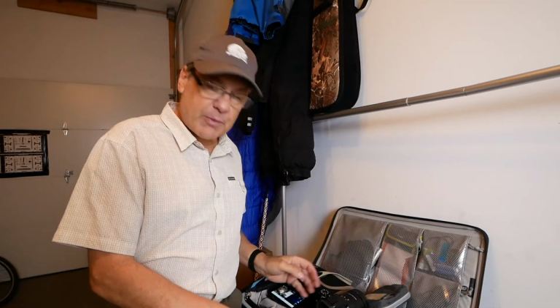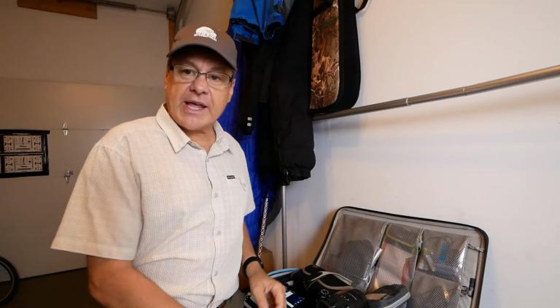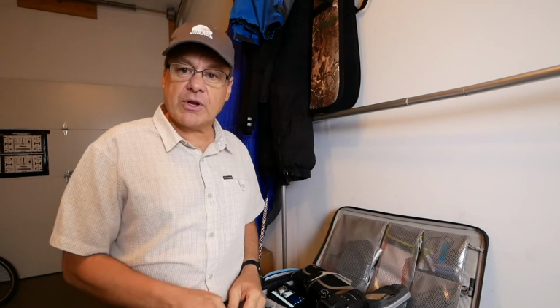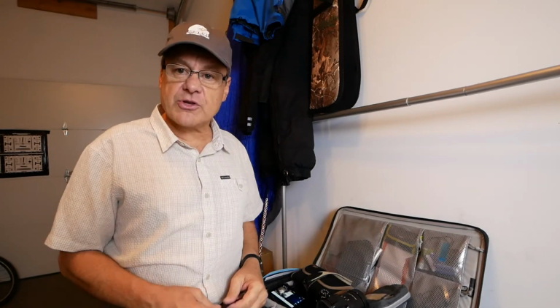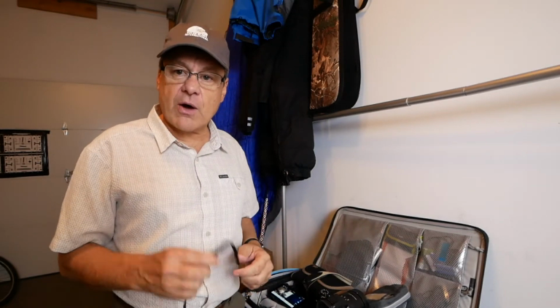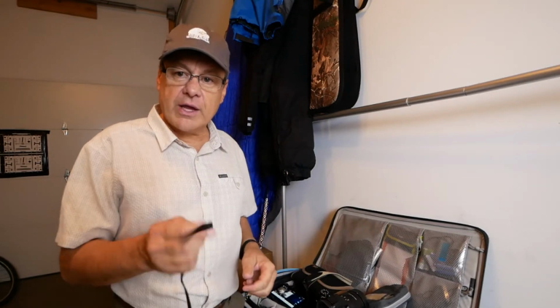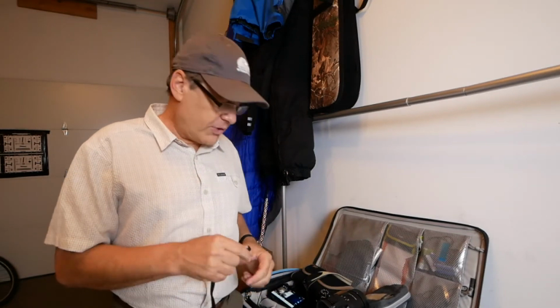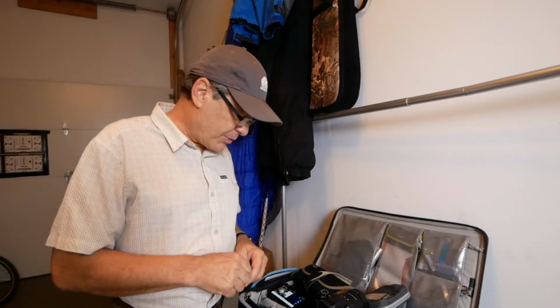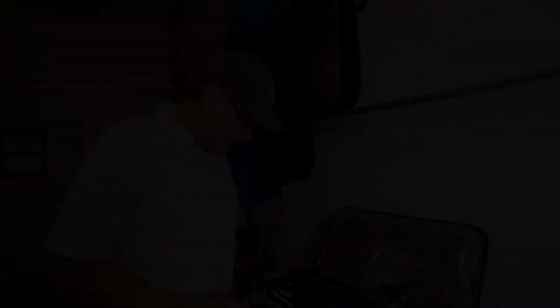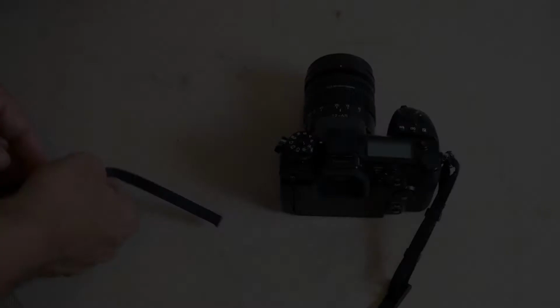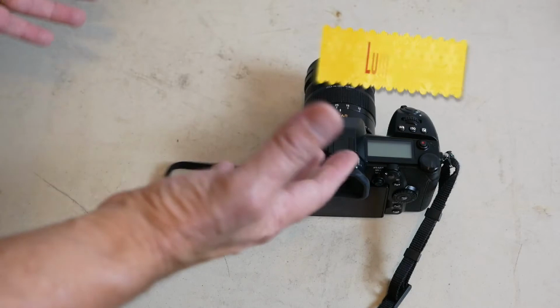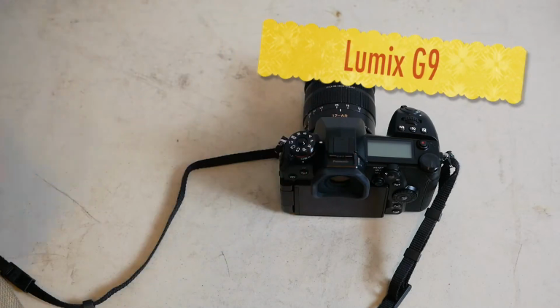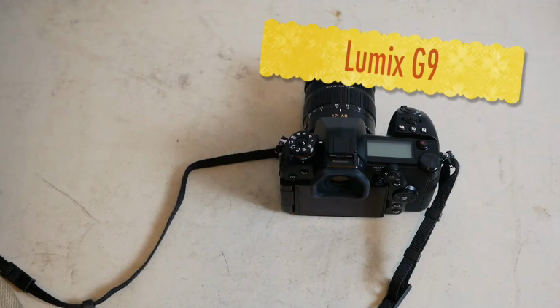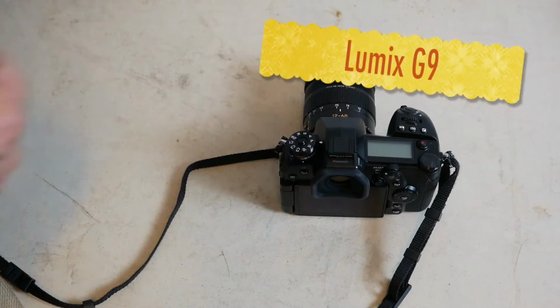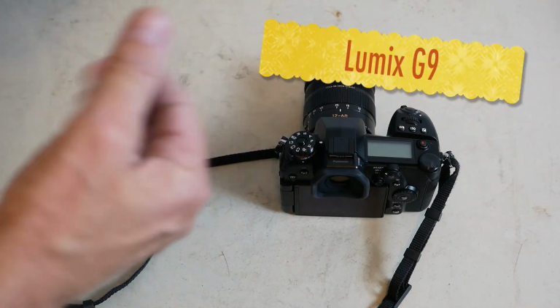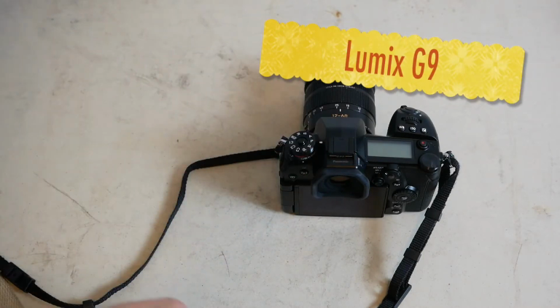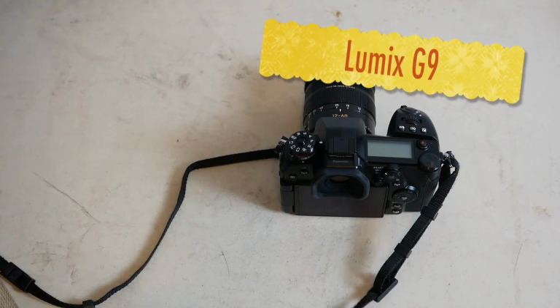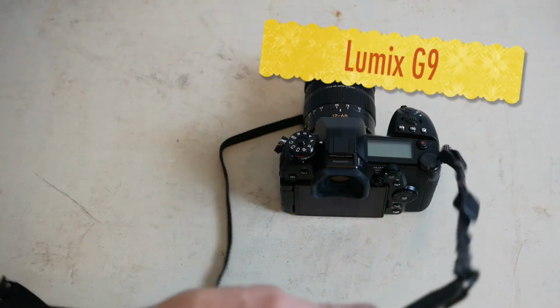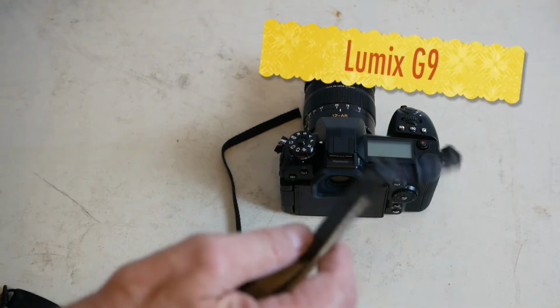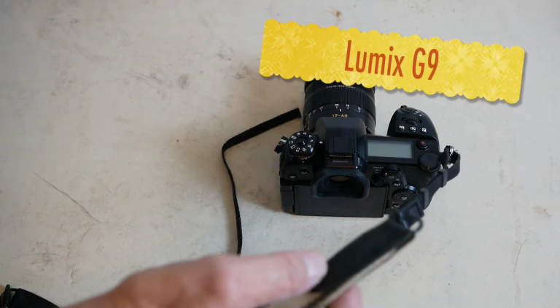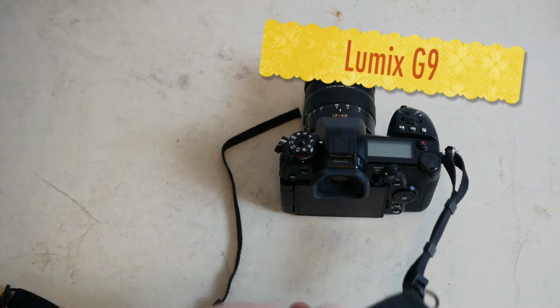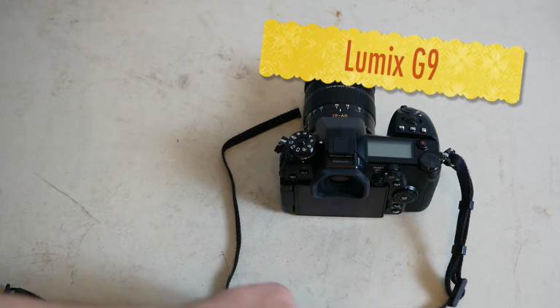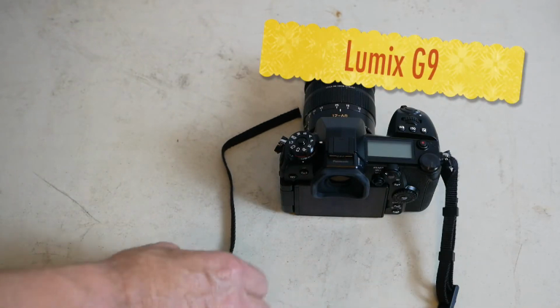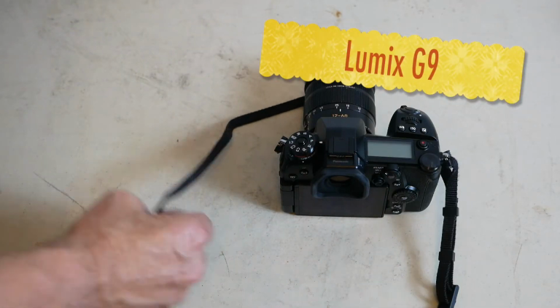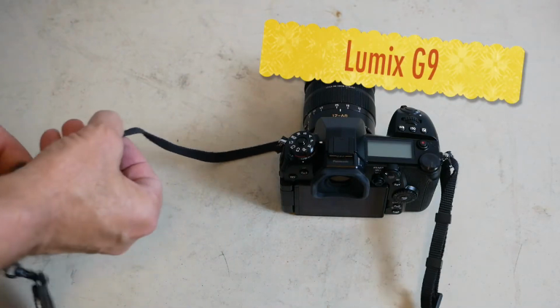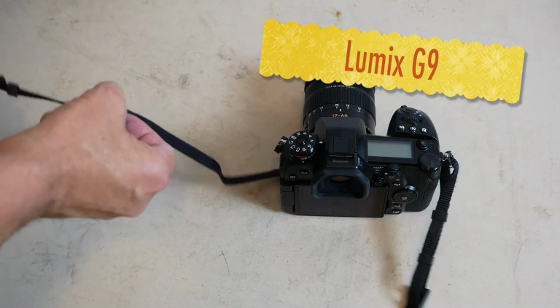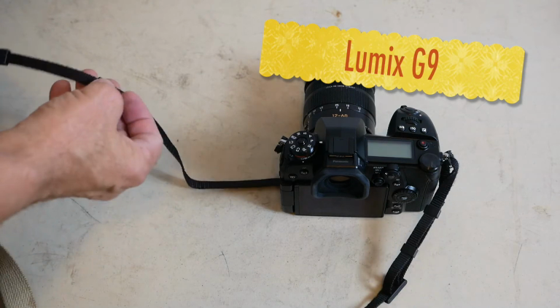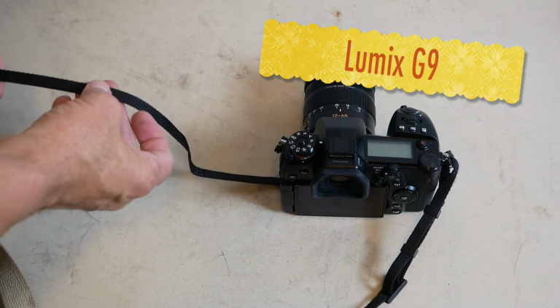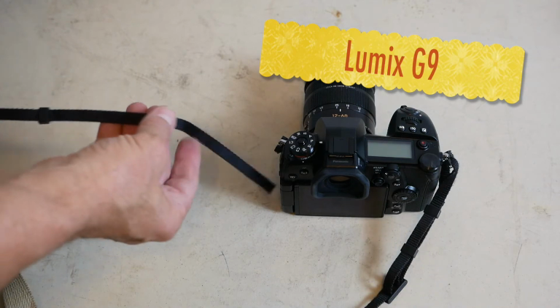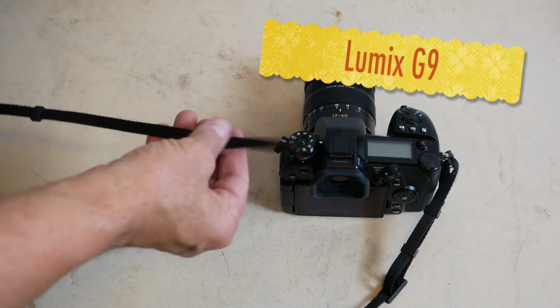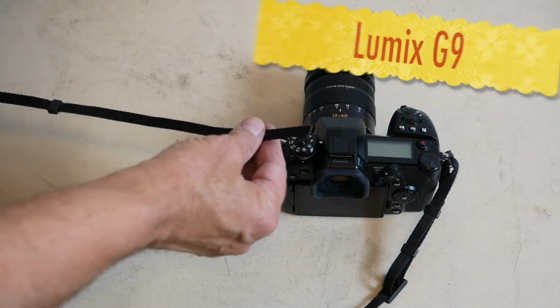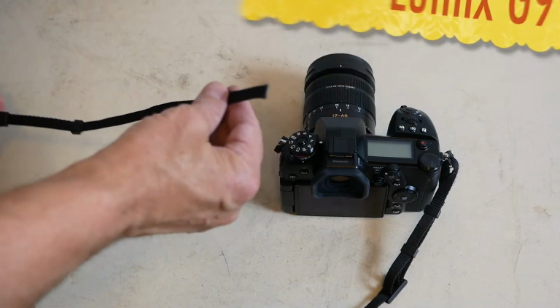I'm going to bring the camera in to show you how I do this up close. I have a new camera and I want to put a camera strap on here. I've done one side already. I'm going to show you how I do the other side — and both sides are done exactly the same way.